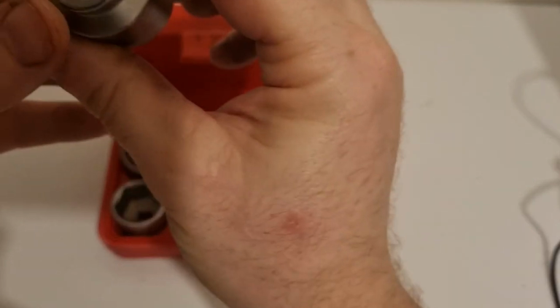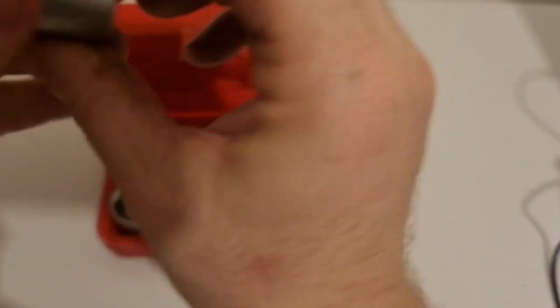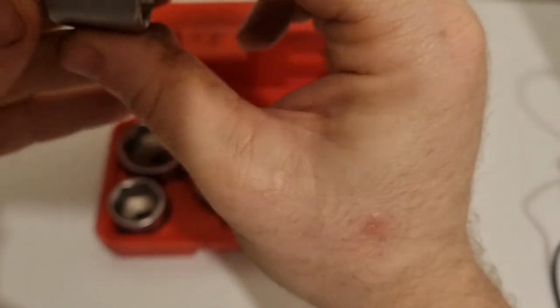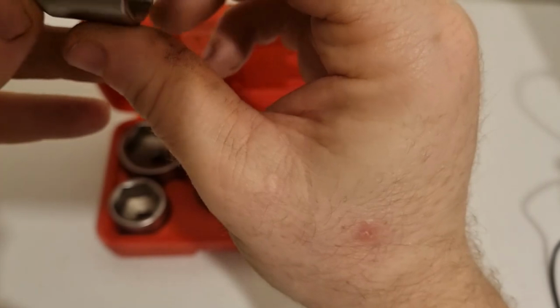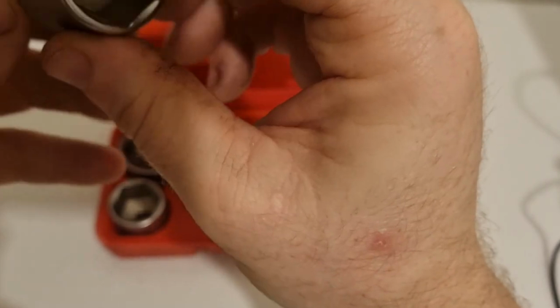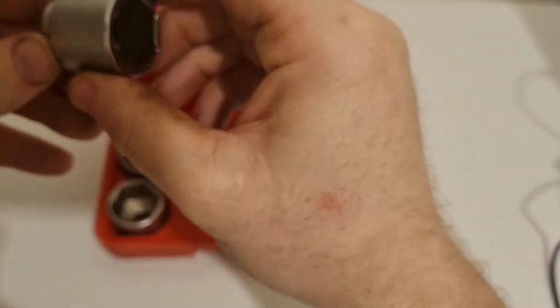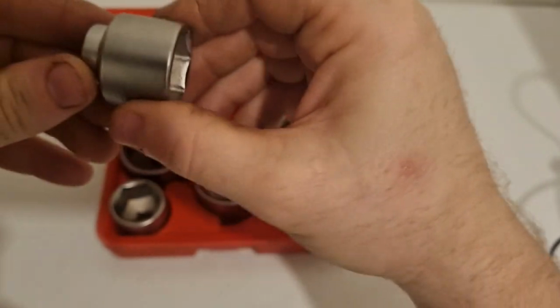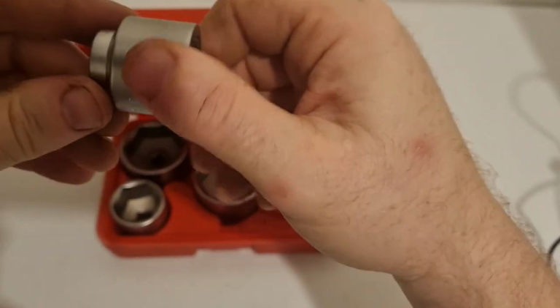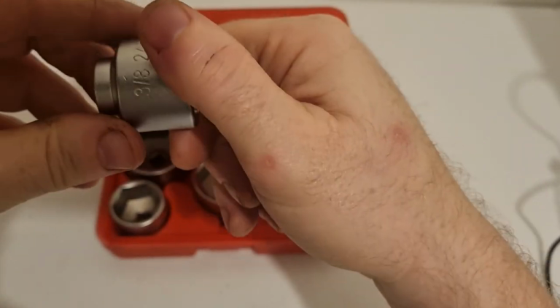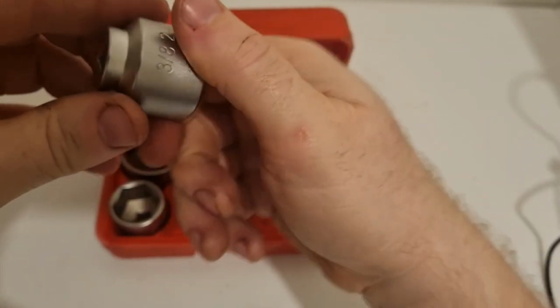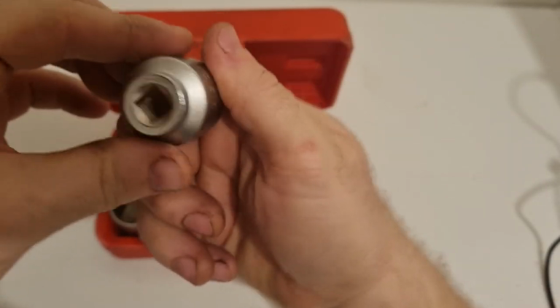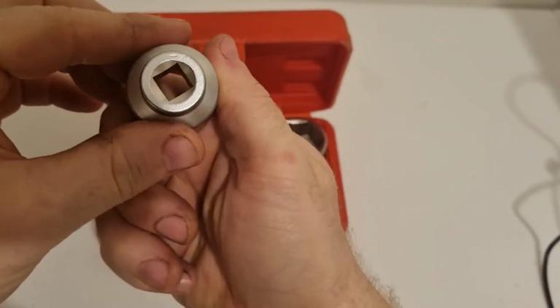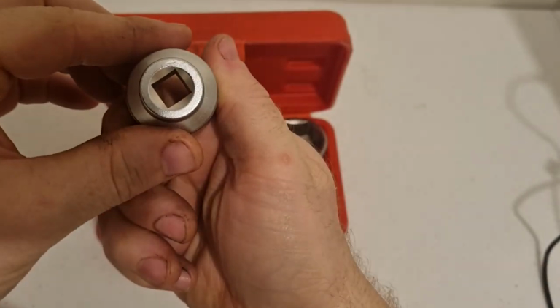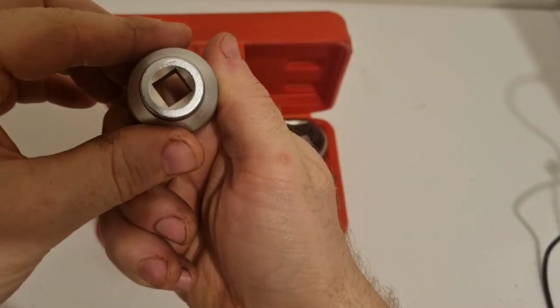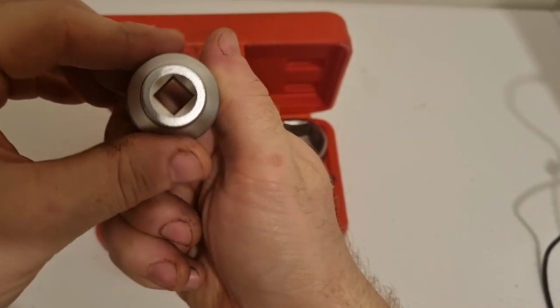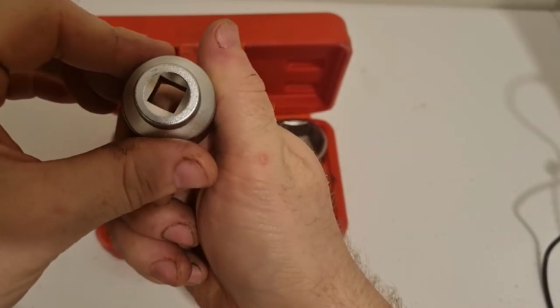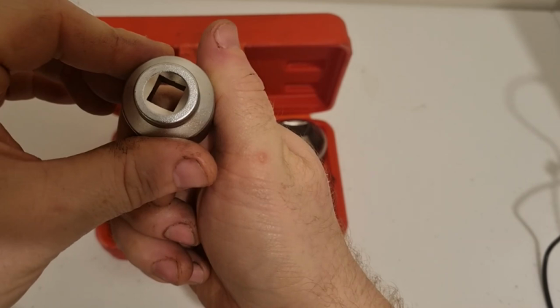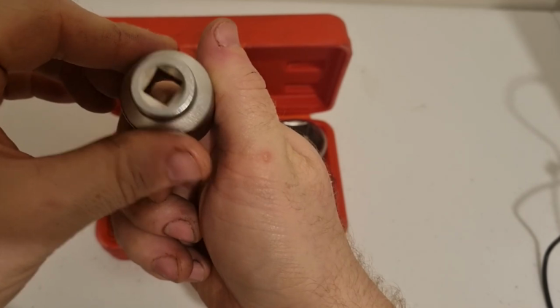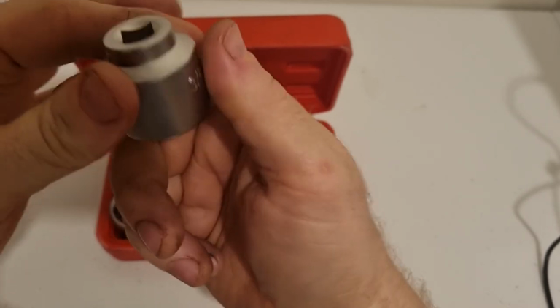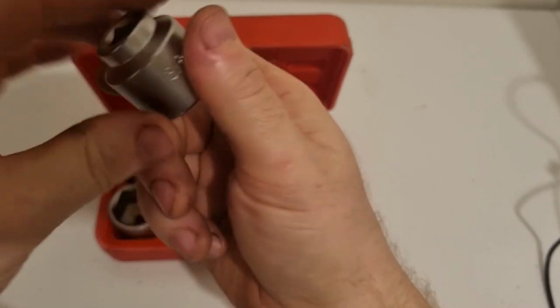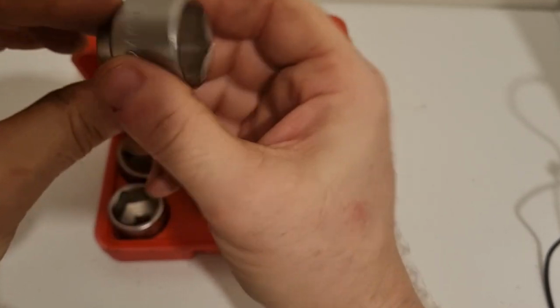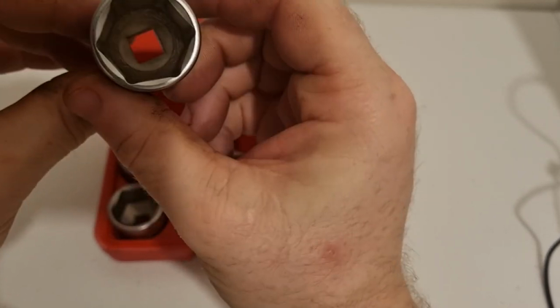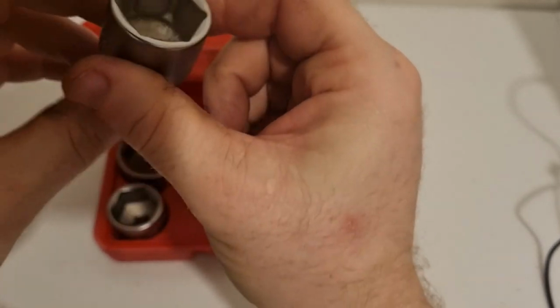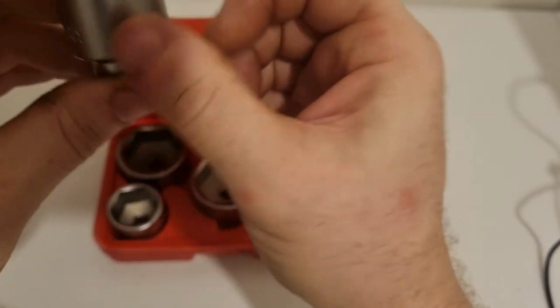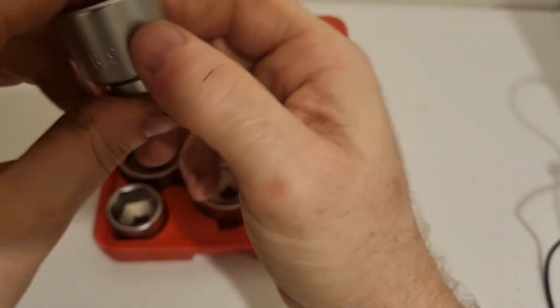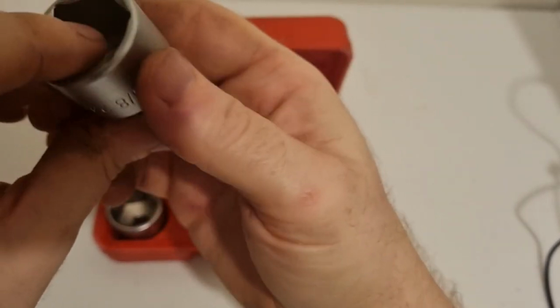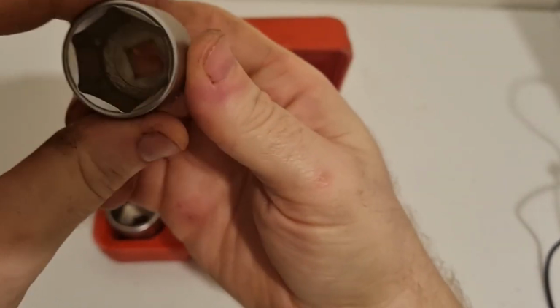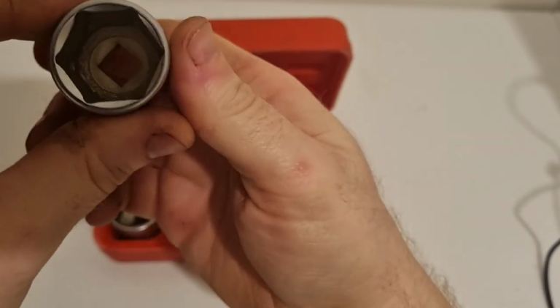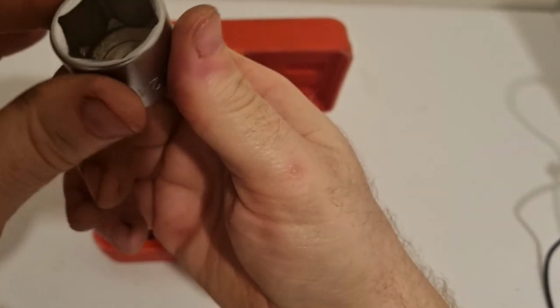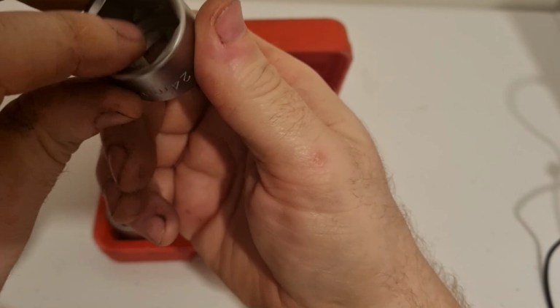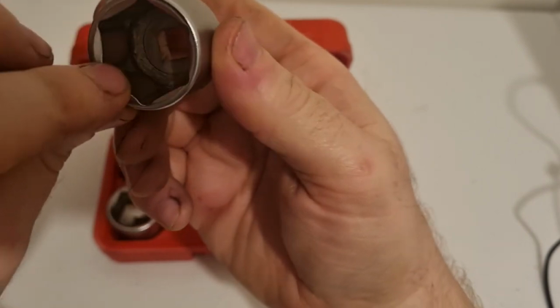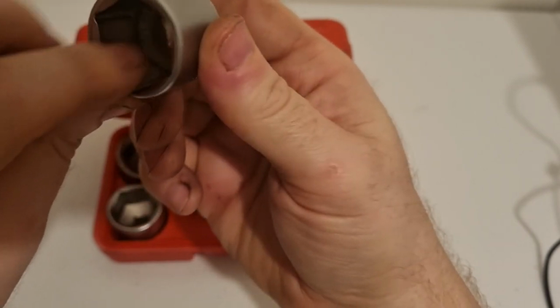Here are the sockets — or here is the socket close up. It is a 3/8 drive. They are nice sockets. They seem well made.